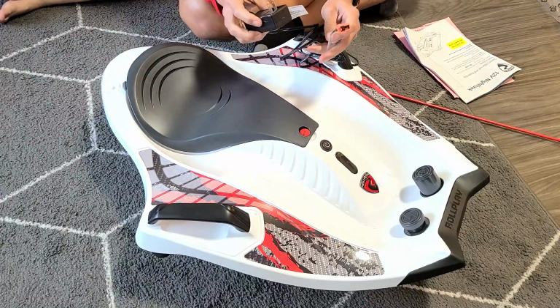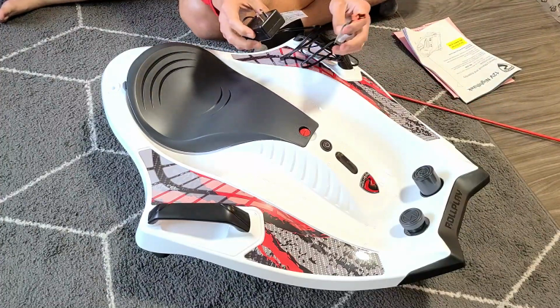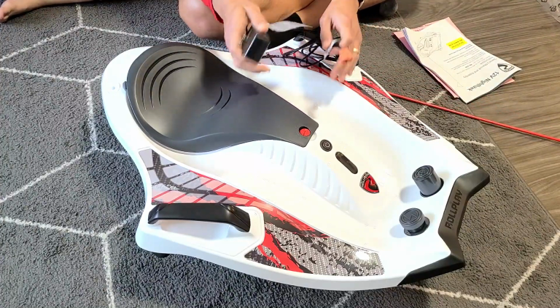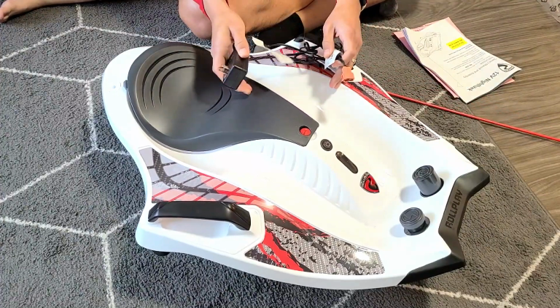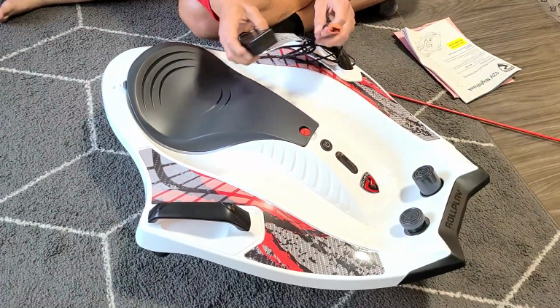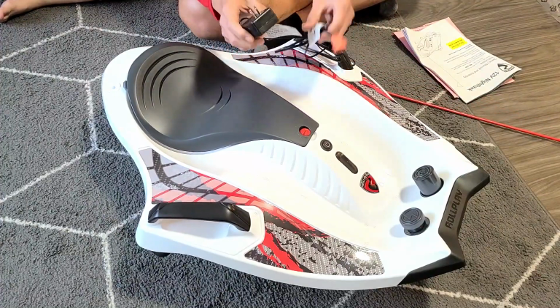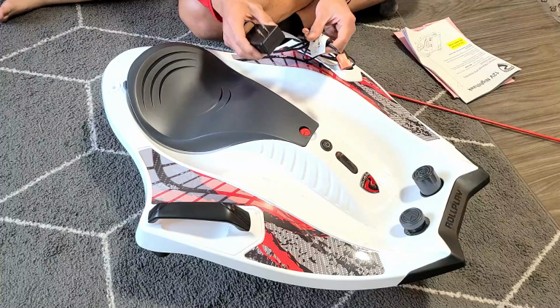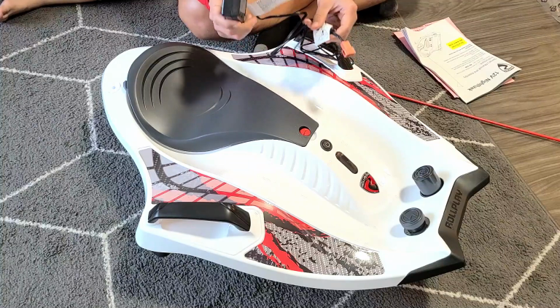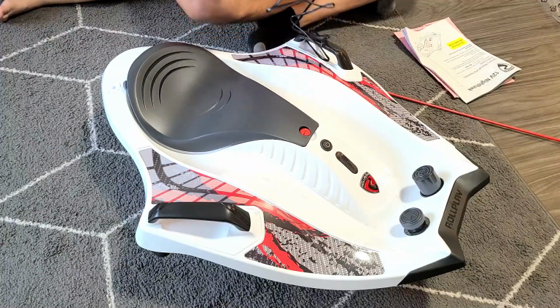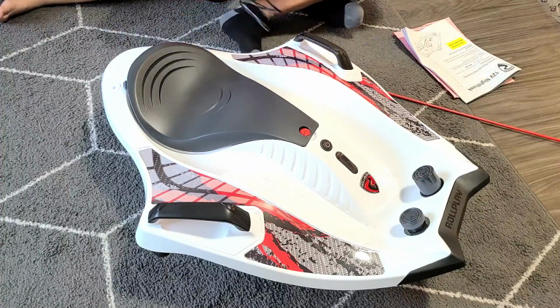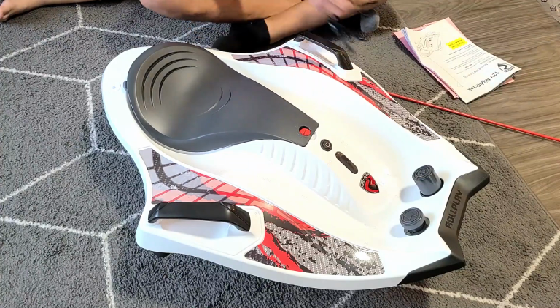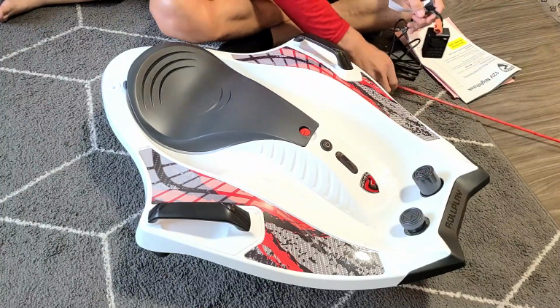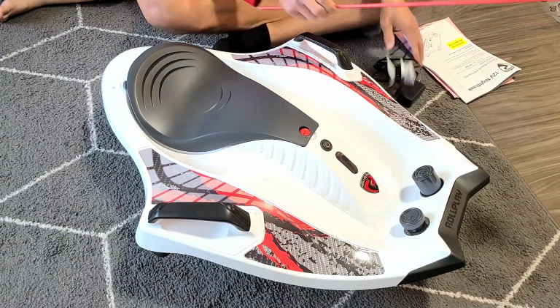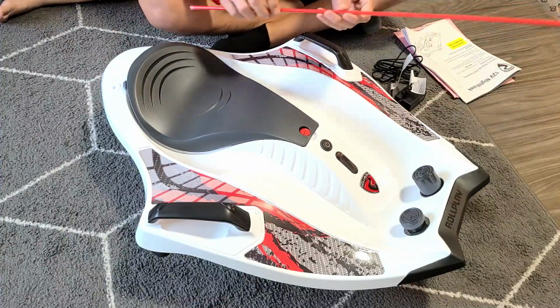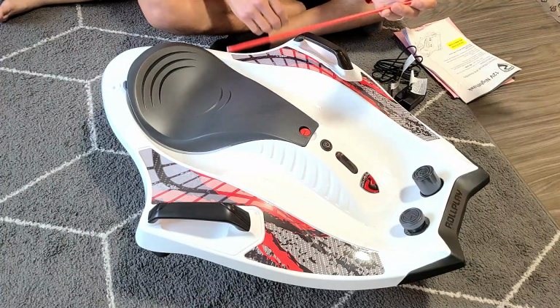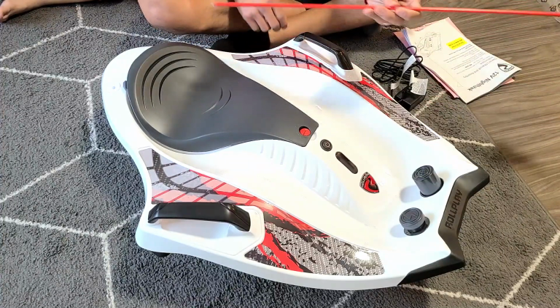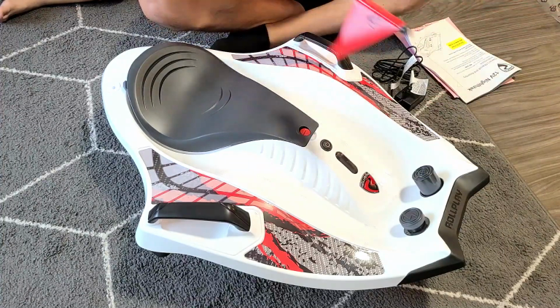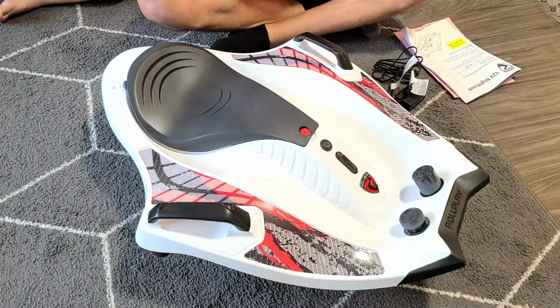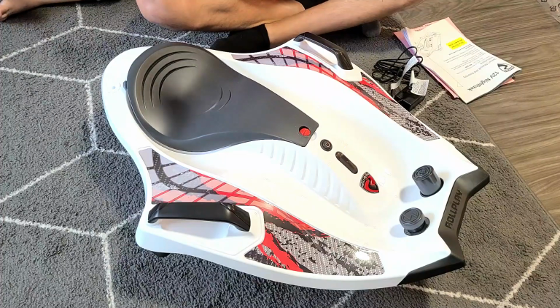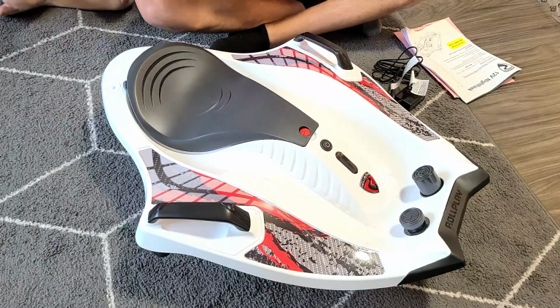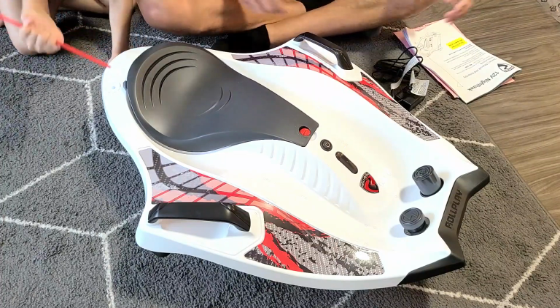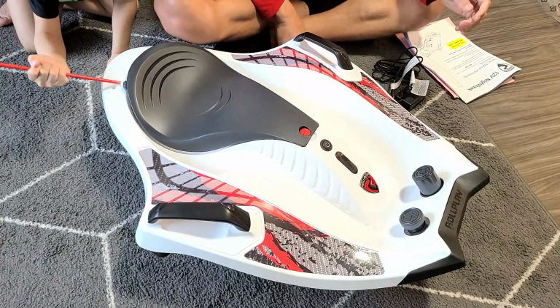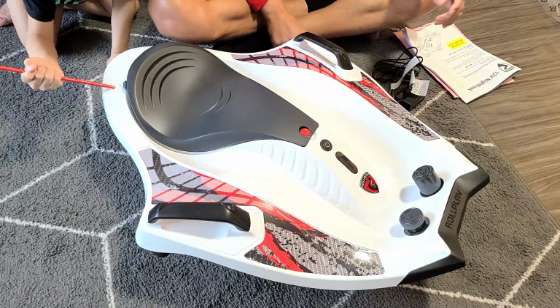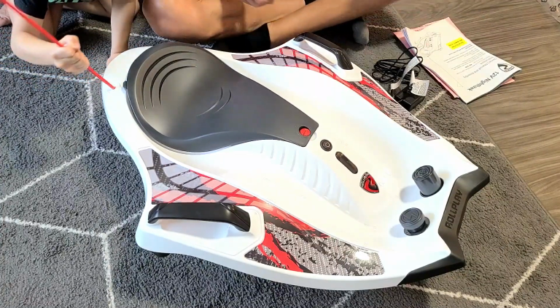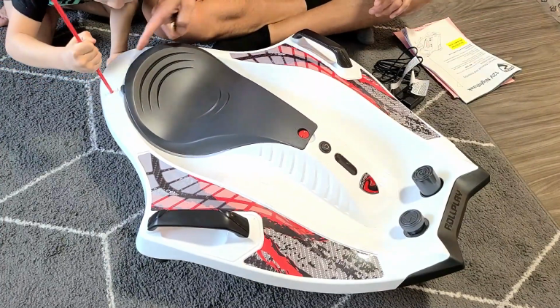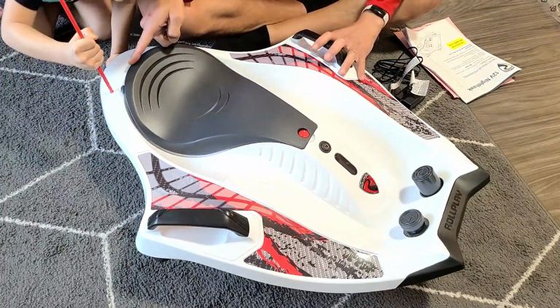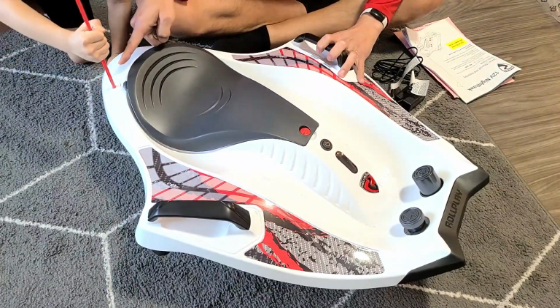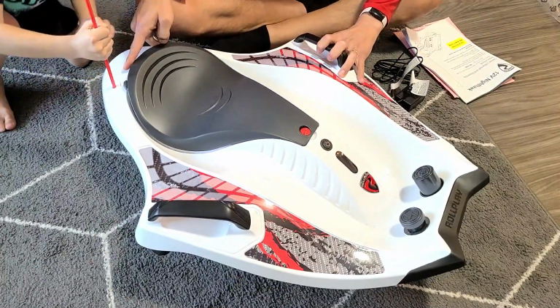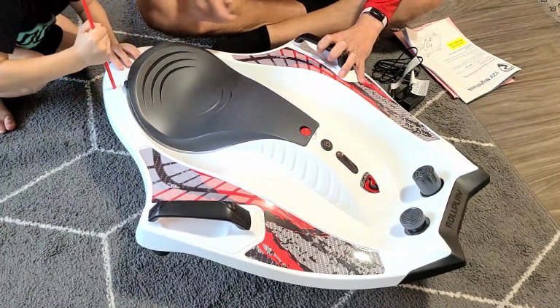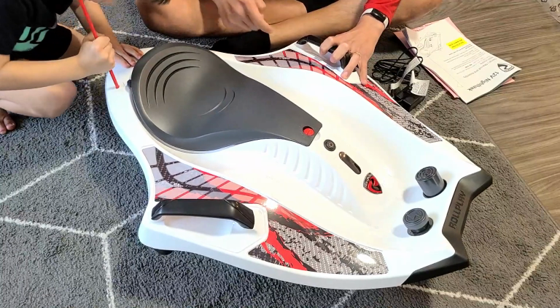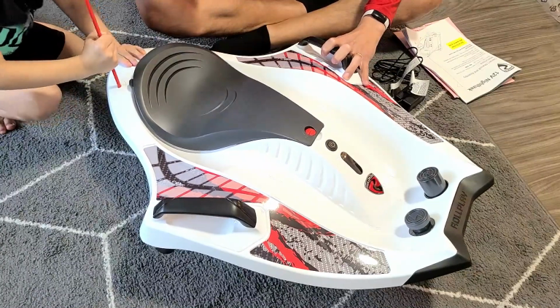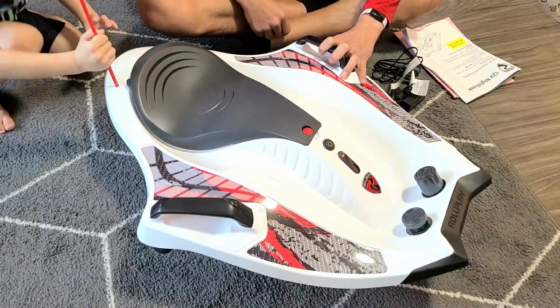They say that as soon as you get this, you should charge it for 24 hours straight. First thing, let's go ahead and put the flag on — you just pop it in a hole and press down. There you go, done.